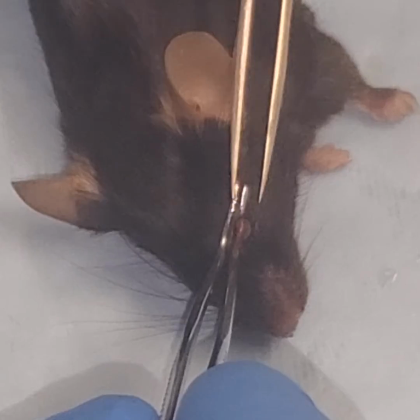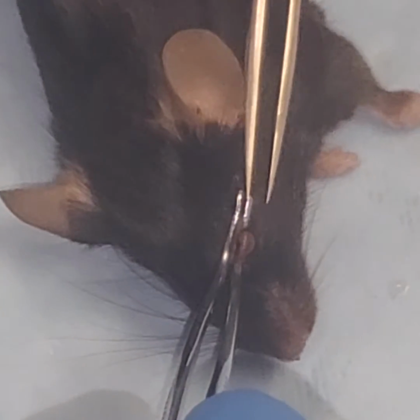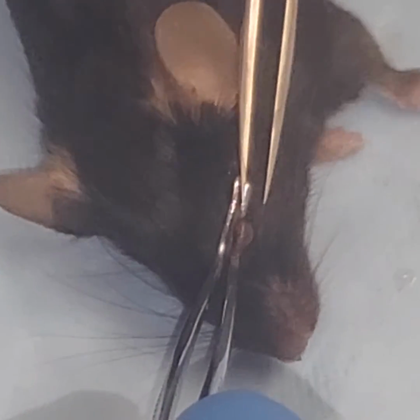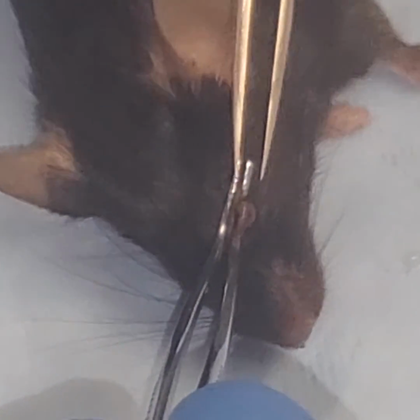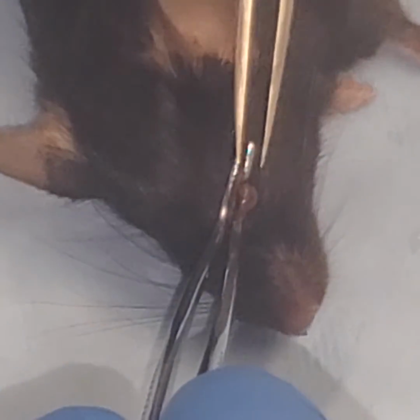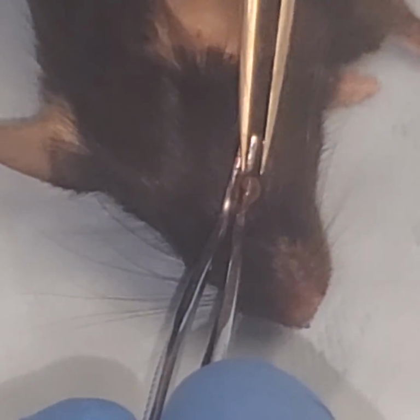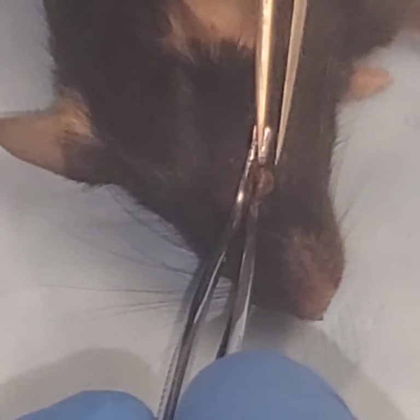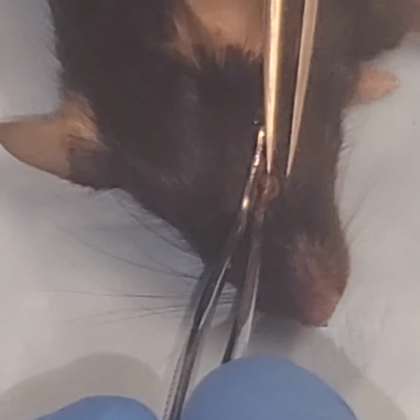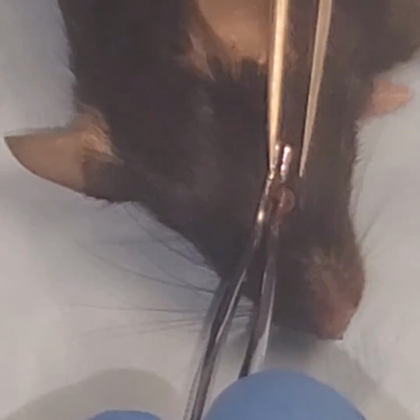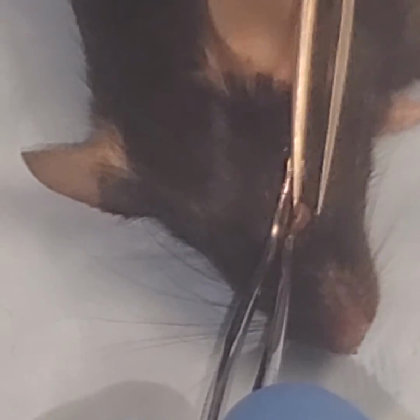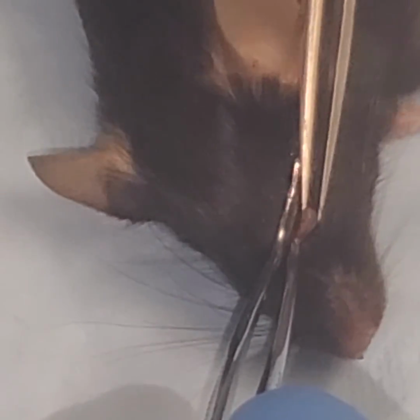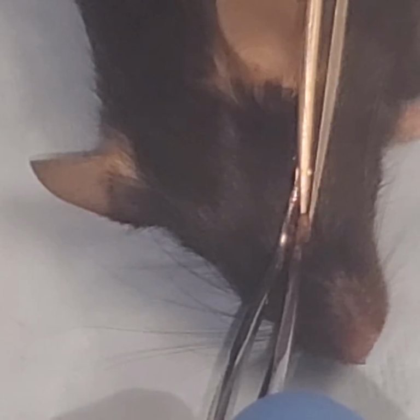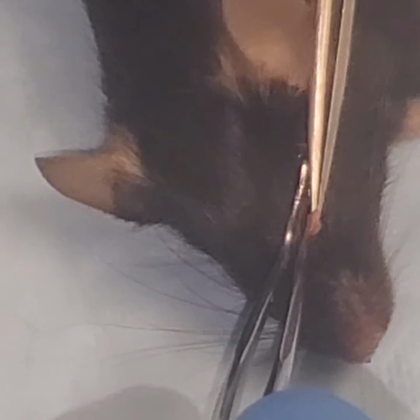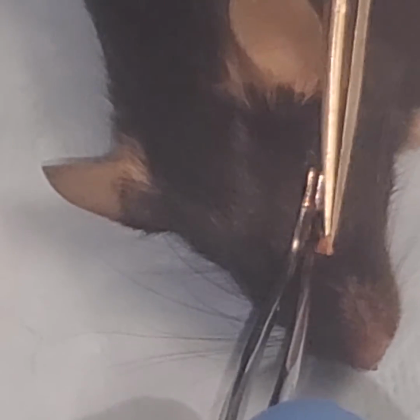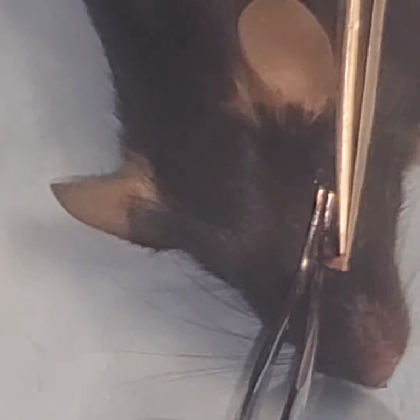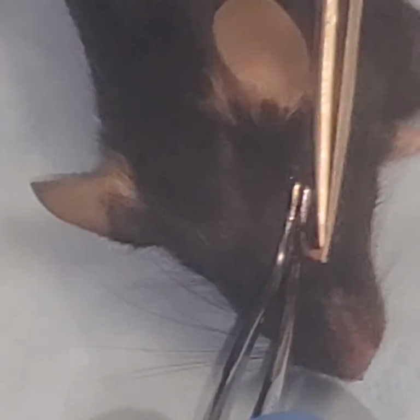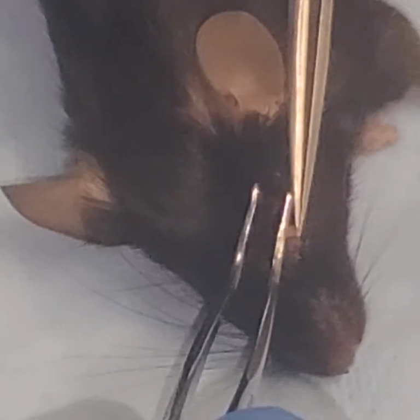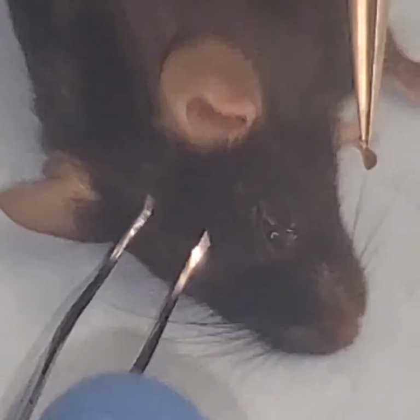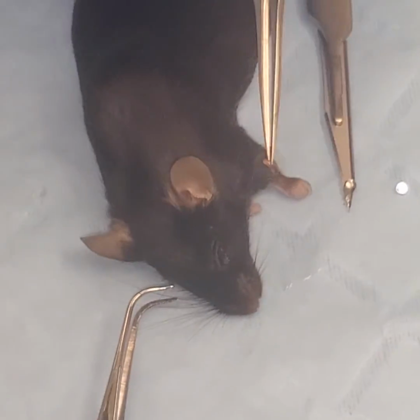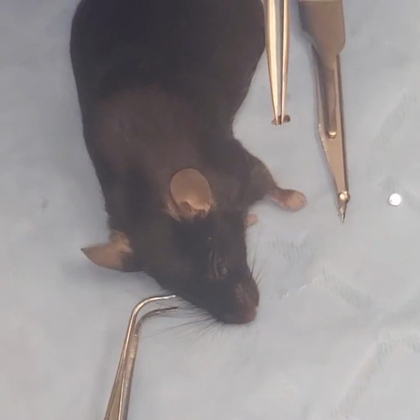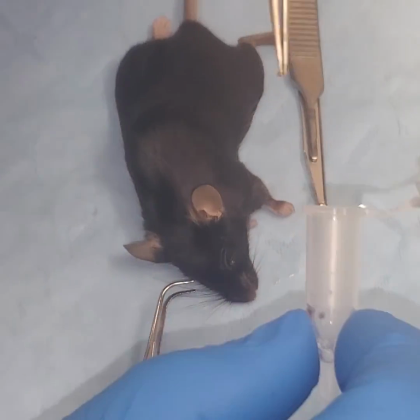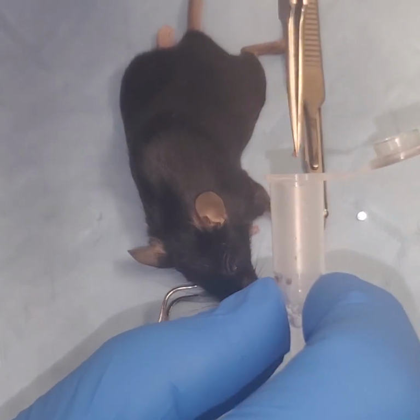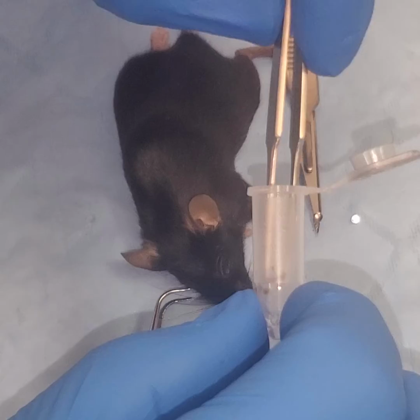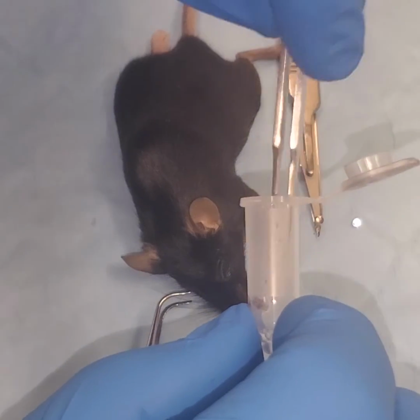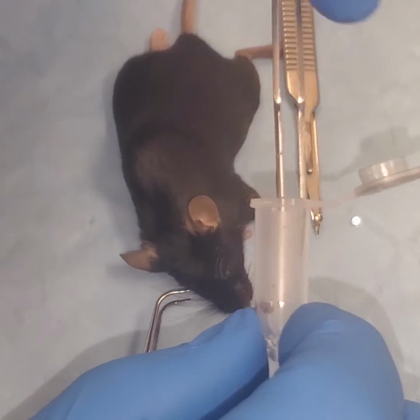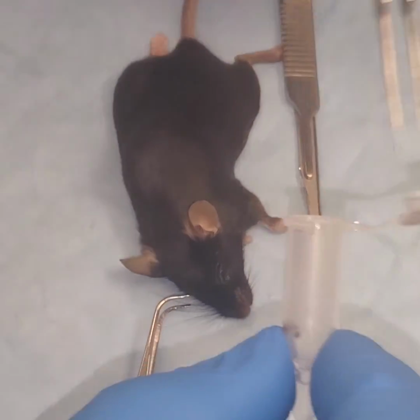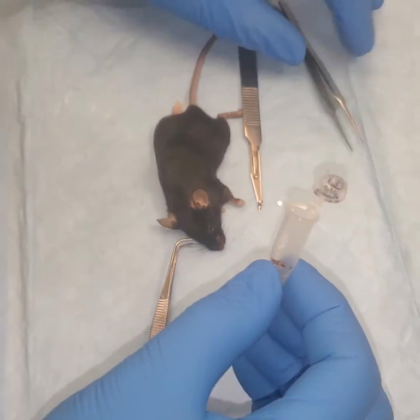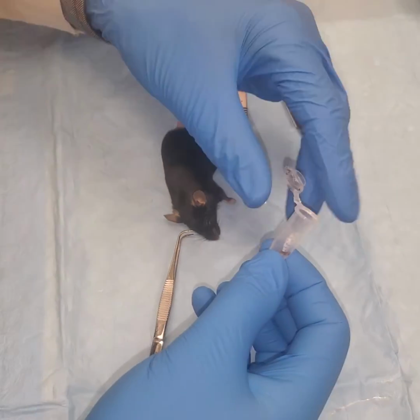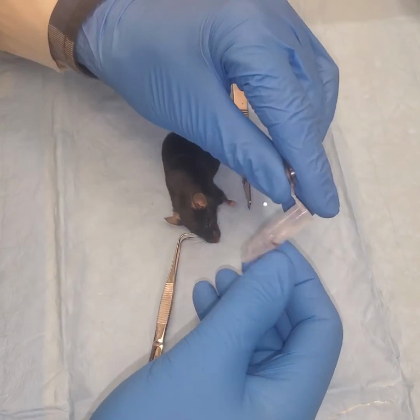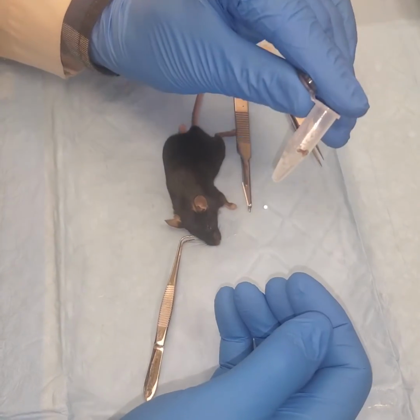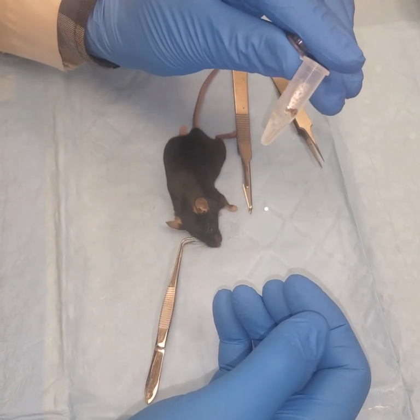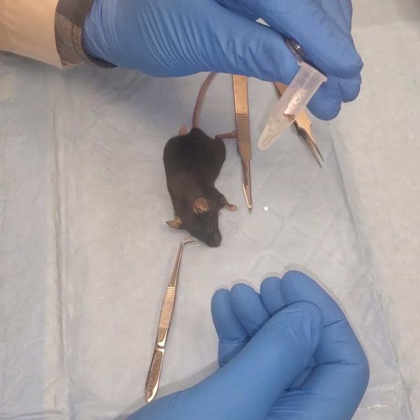You can see the retina sitting on the tines. Come in. Grab the retina. Put it in your tube. That's all there is to it. Thank you.